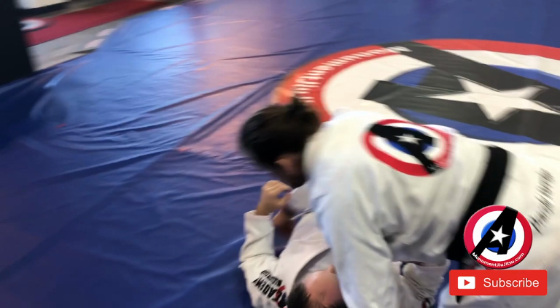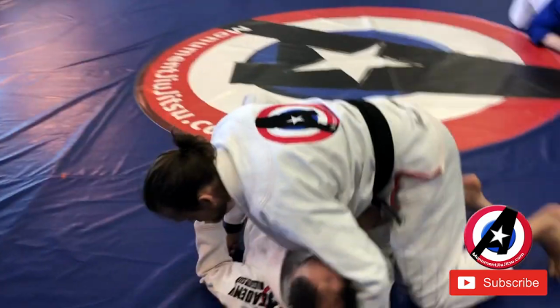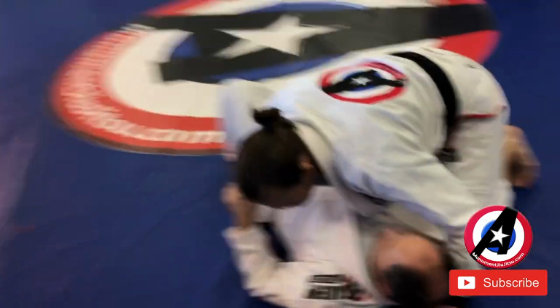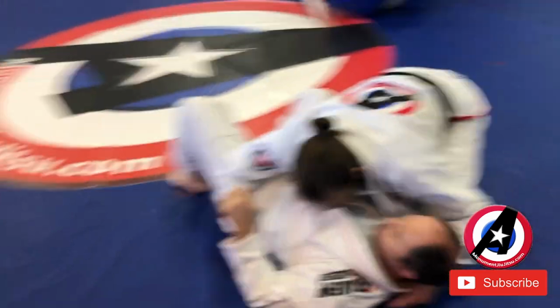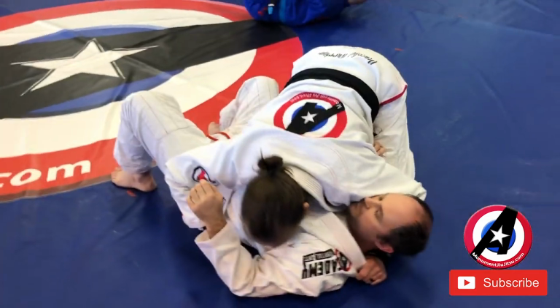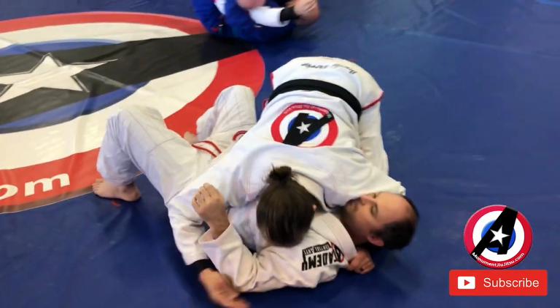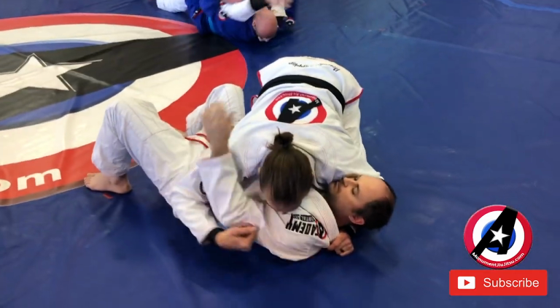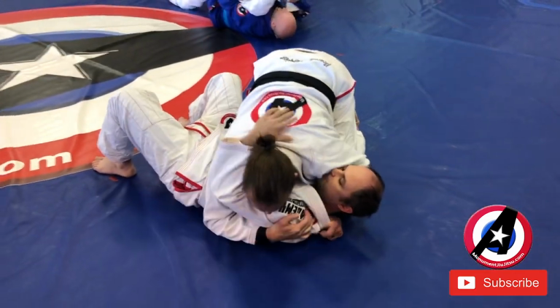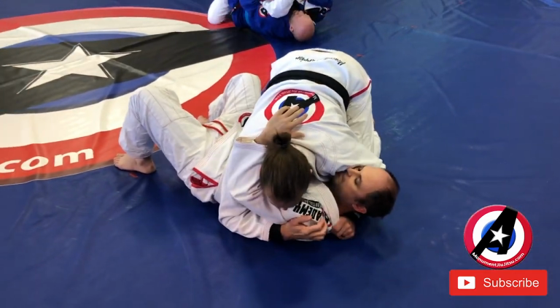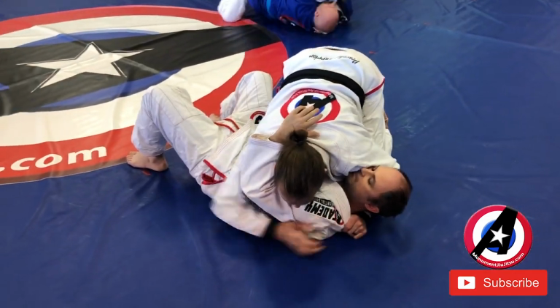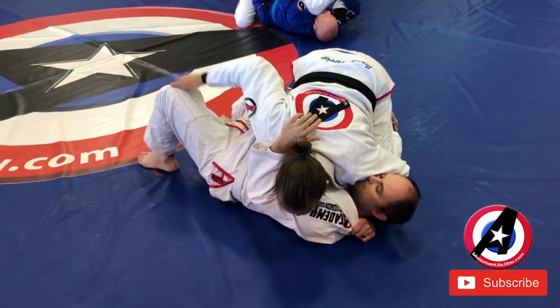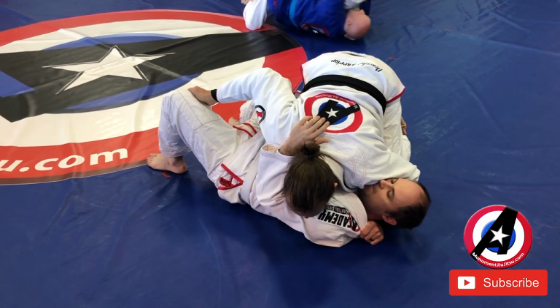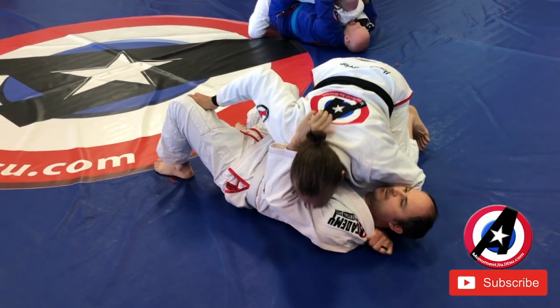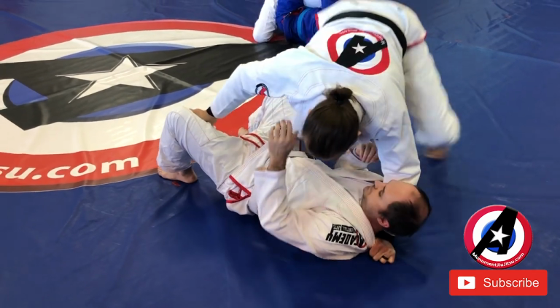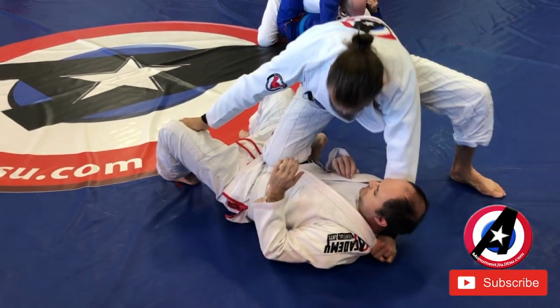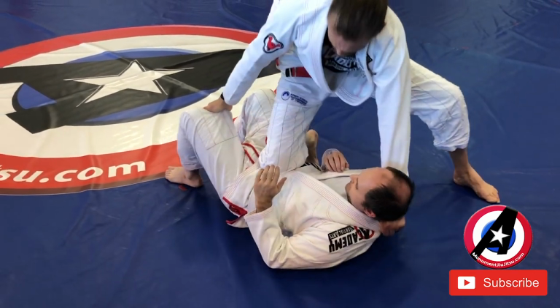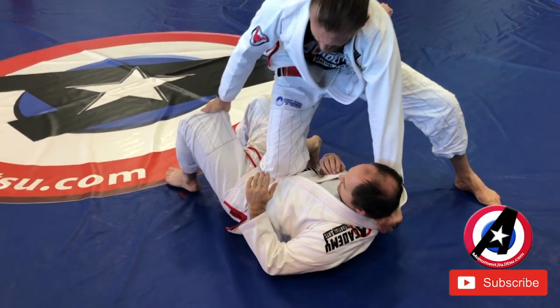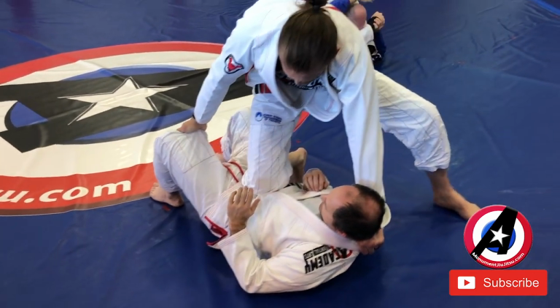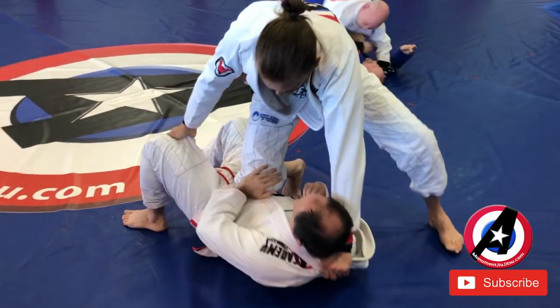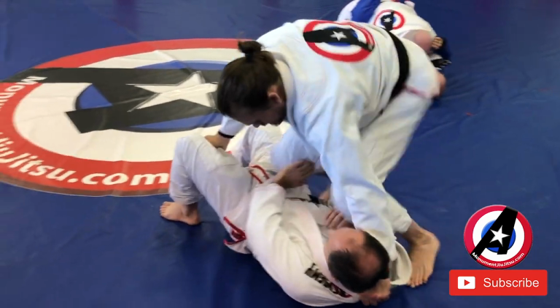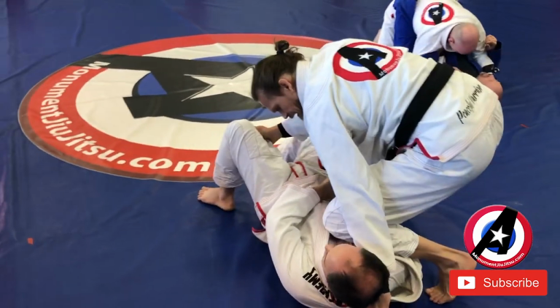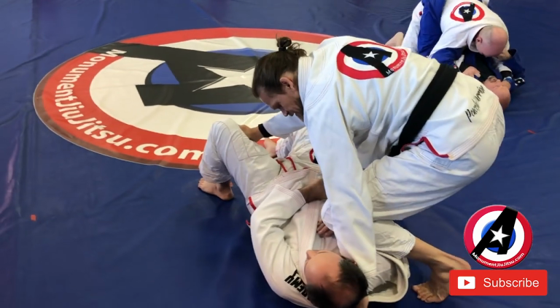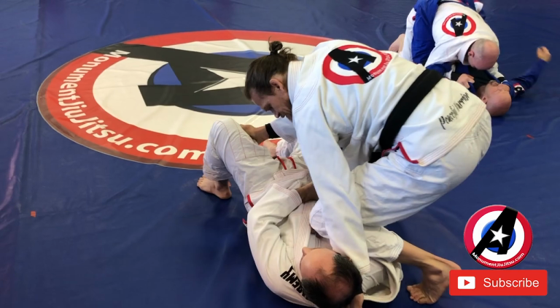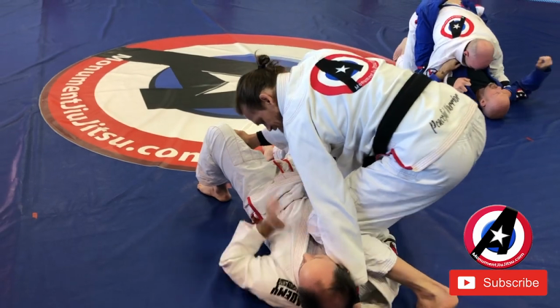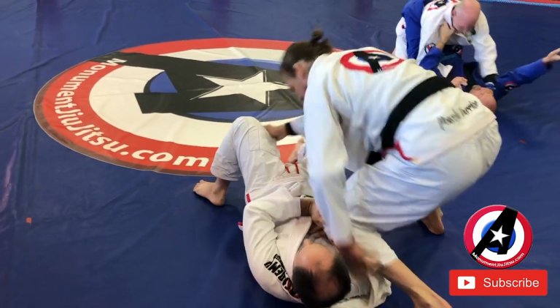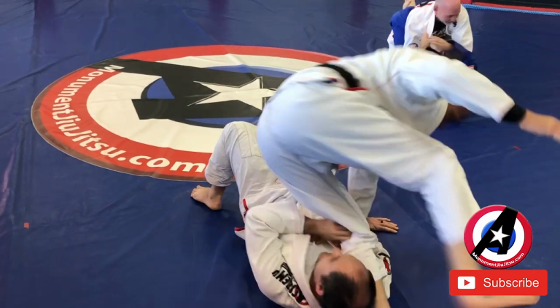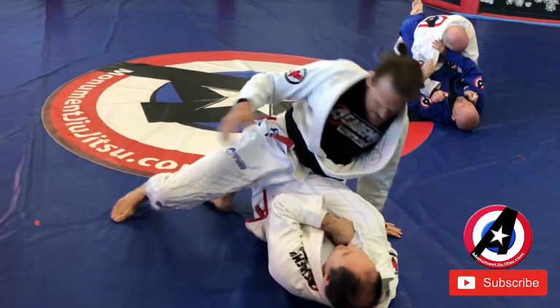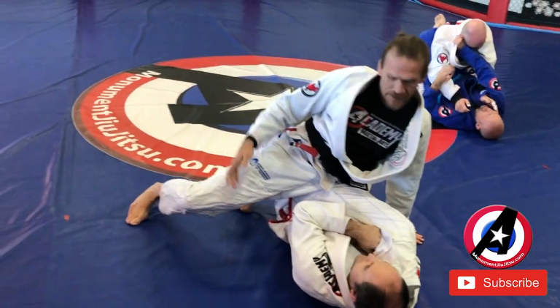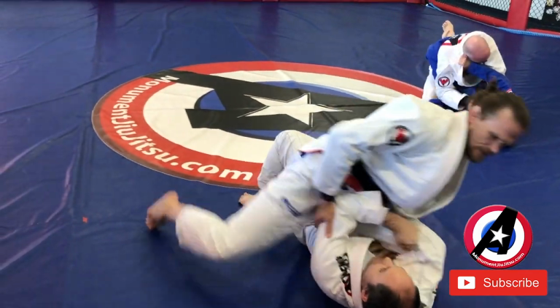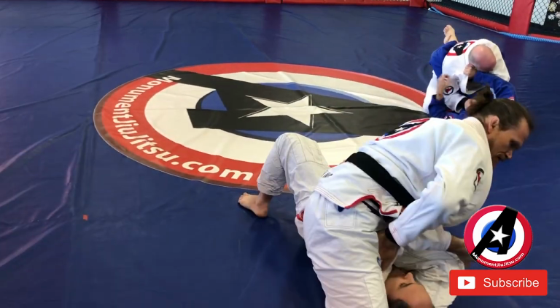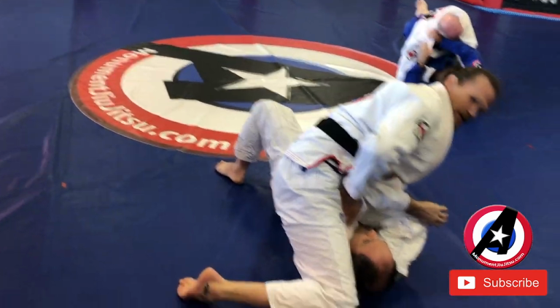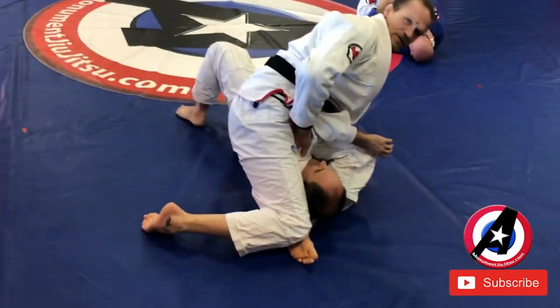So one more time. I have side control — hand here, hand here. Pop up, knee on belly. He pushes it off, he doesn't like it — I switch. He pushes it off, he doesn't like it. Sit, and then close.